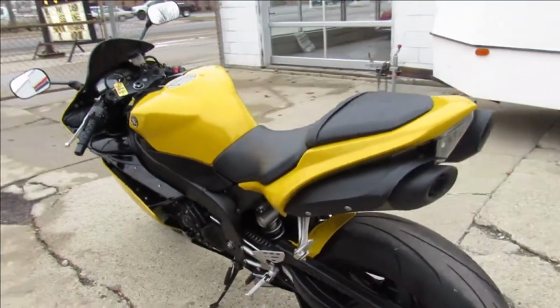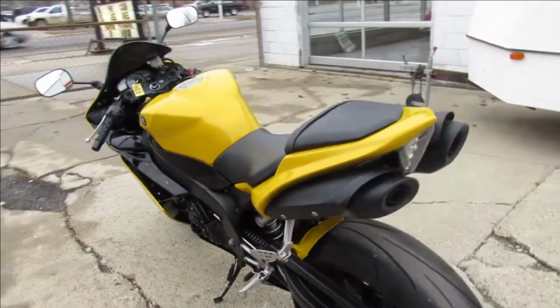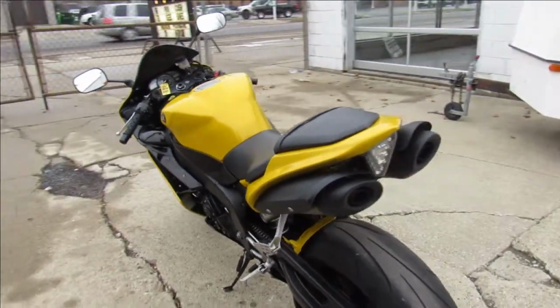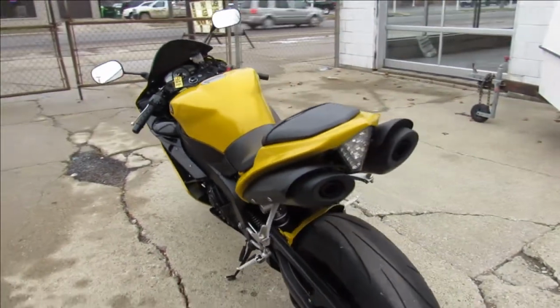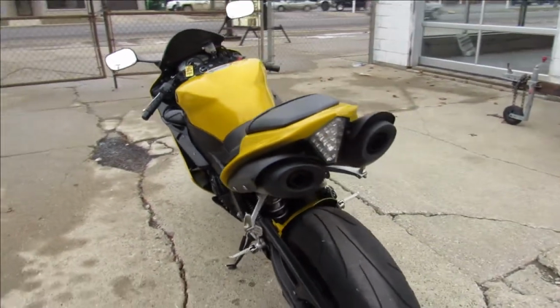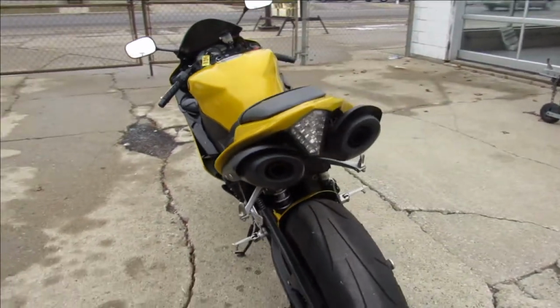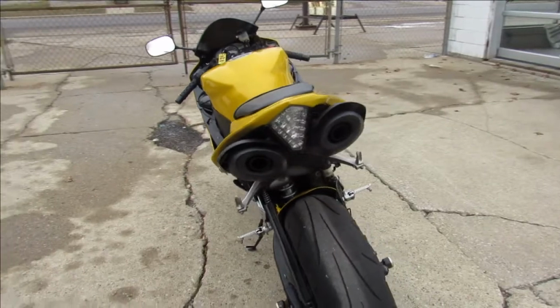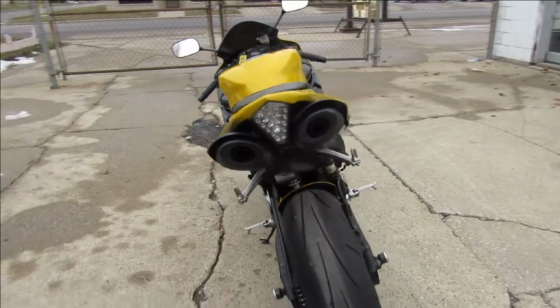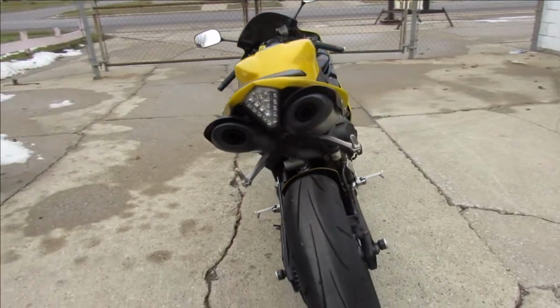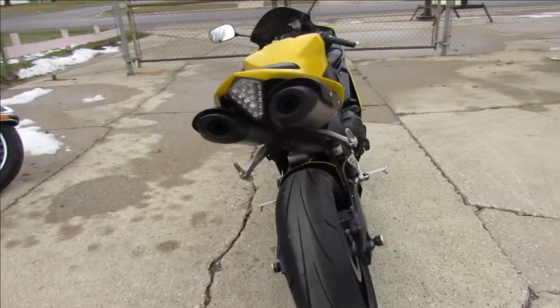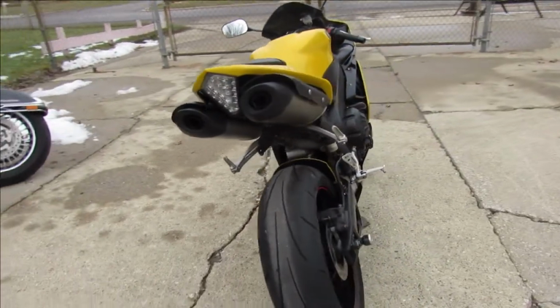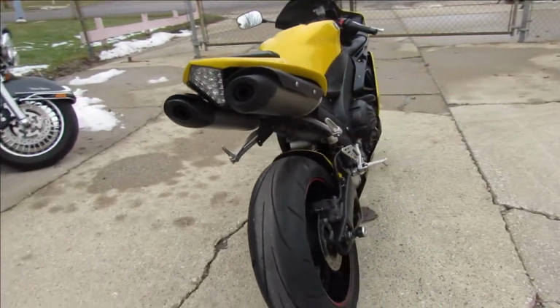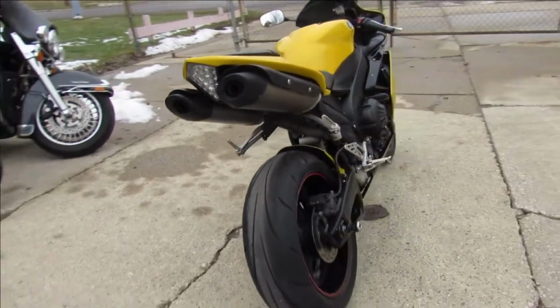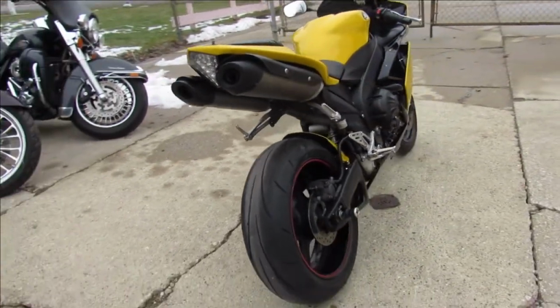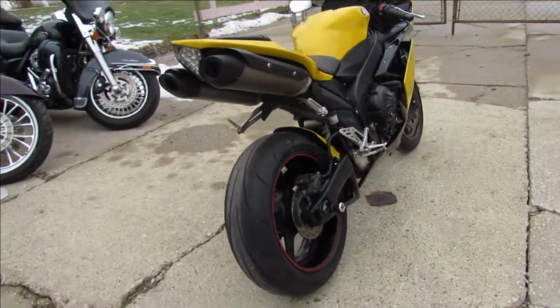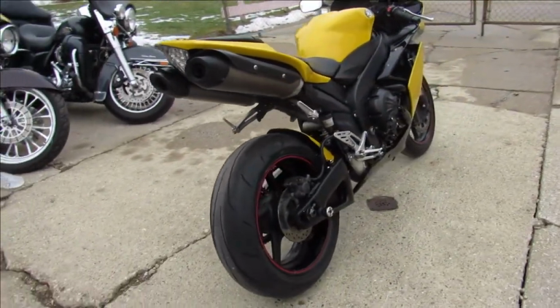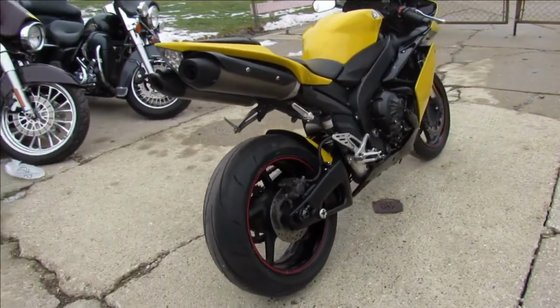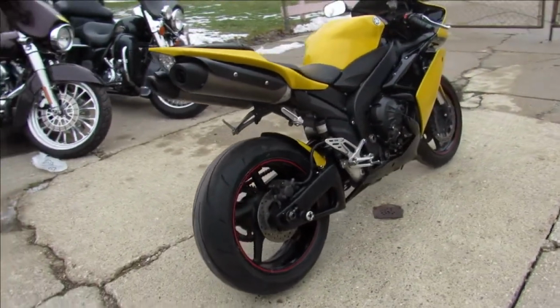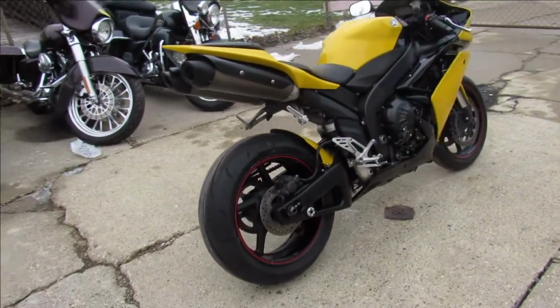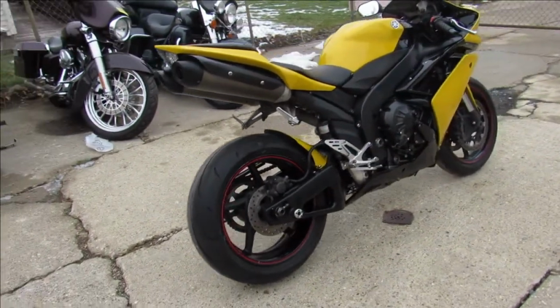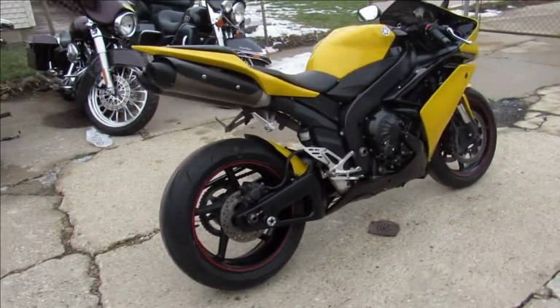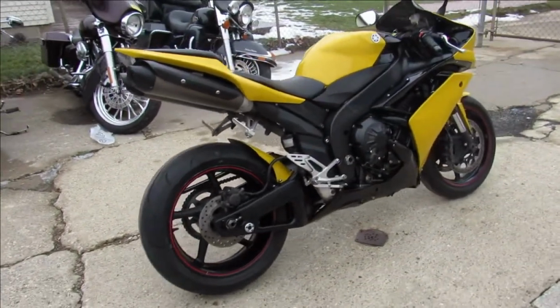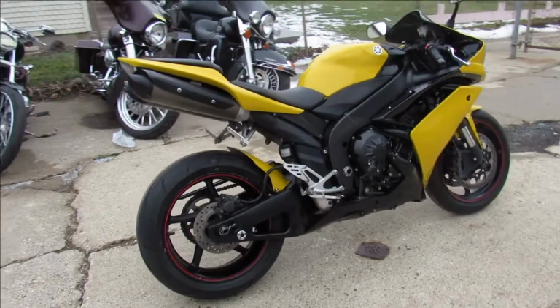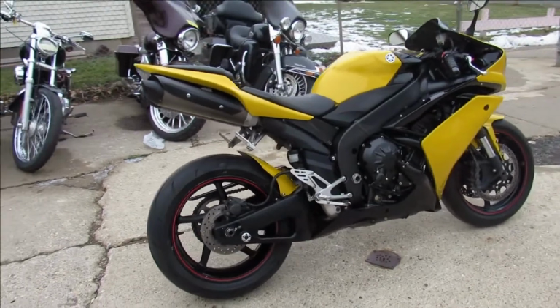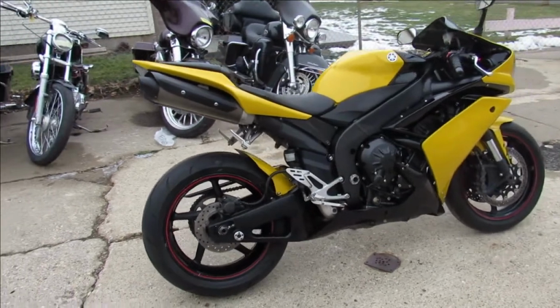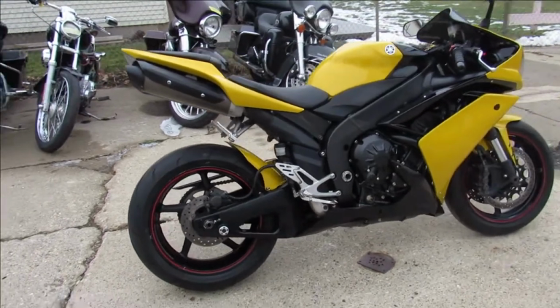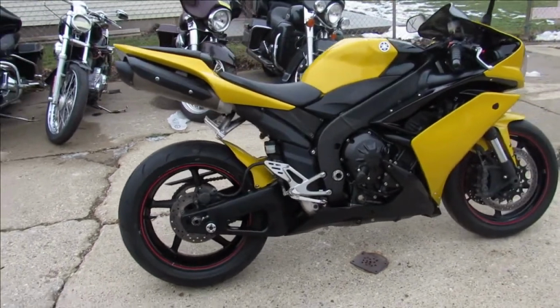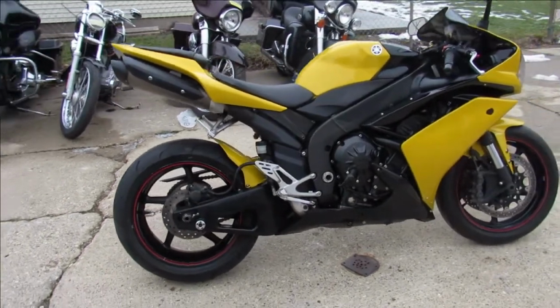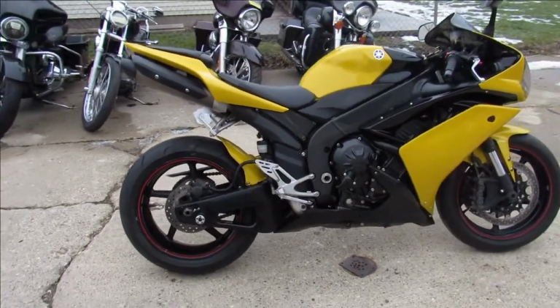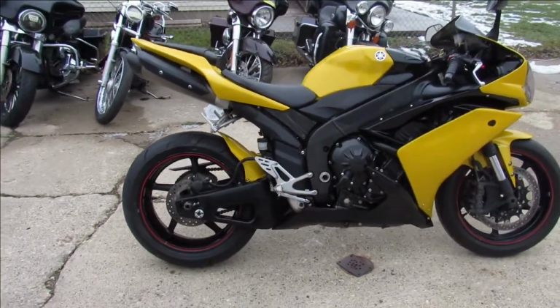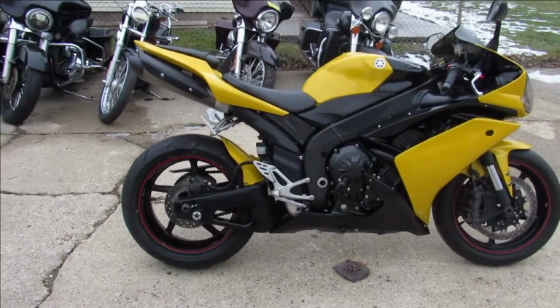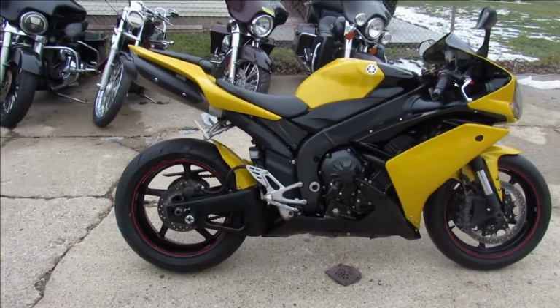Inspected and ready to go. You can hit the open streets on this R1 and leave the pack. Give us a call, we'll get it done — it's 810-648-9500.